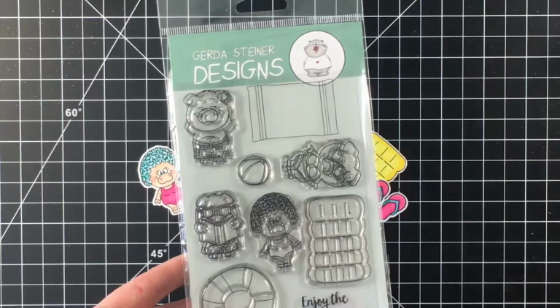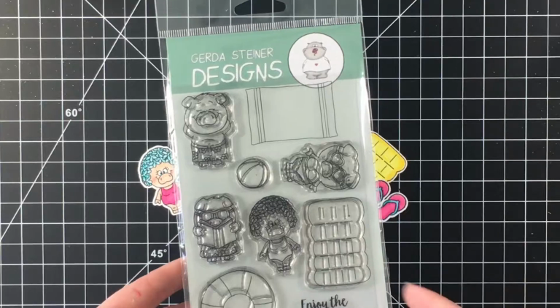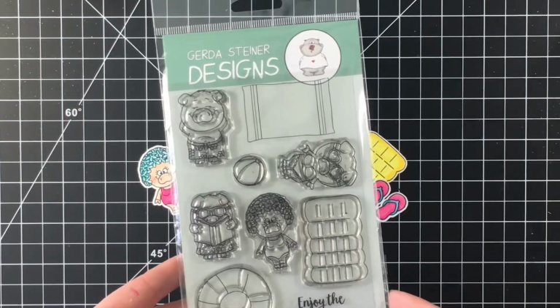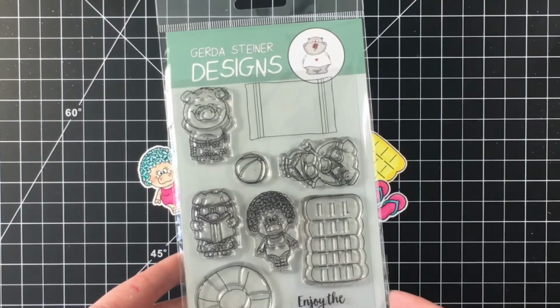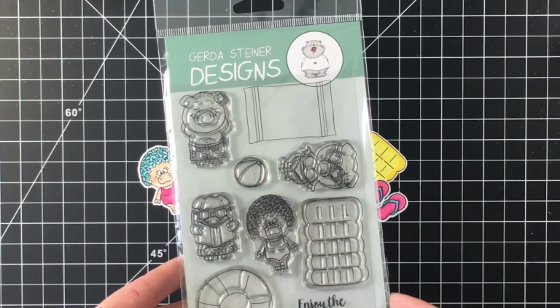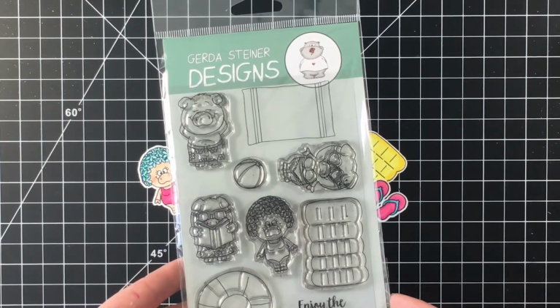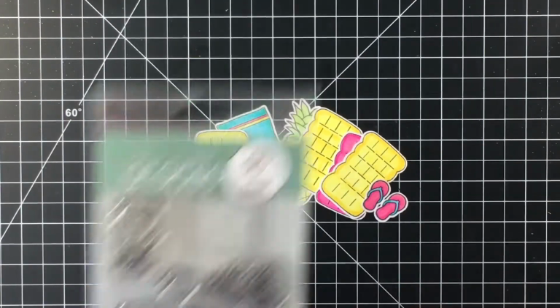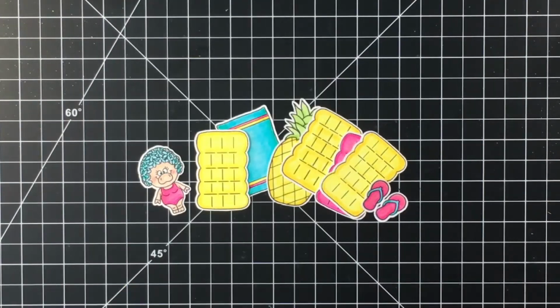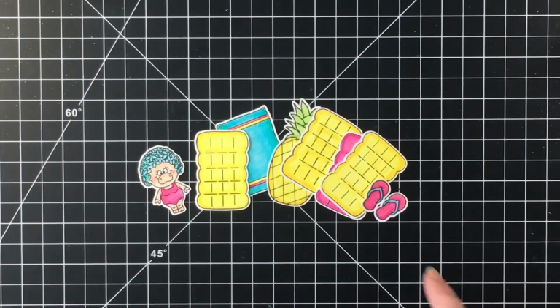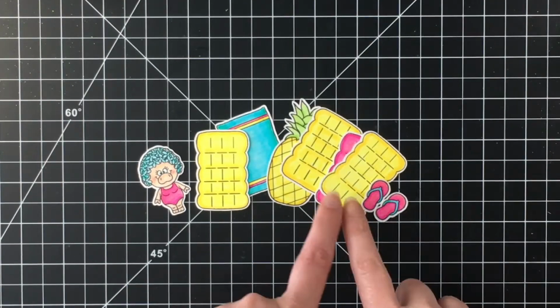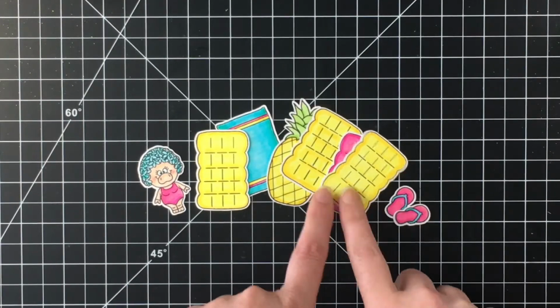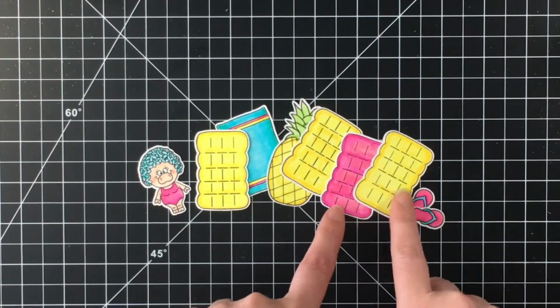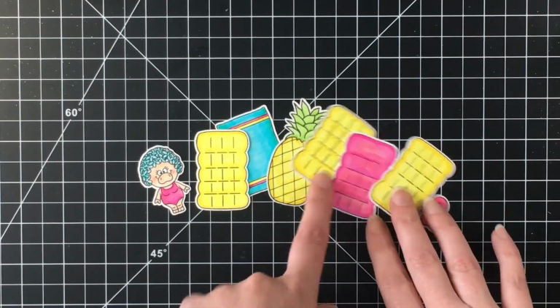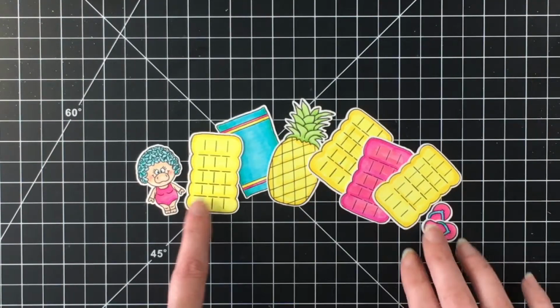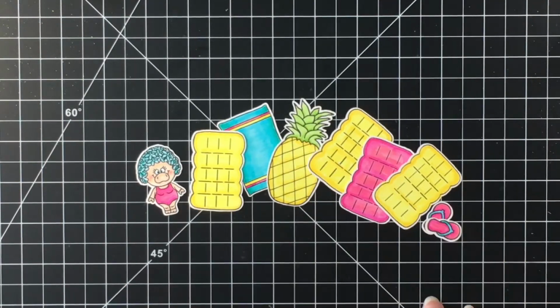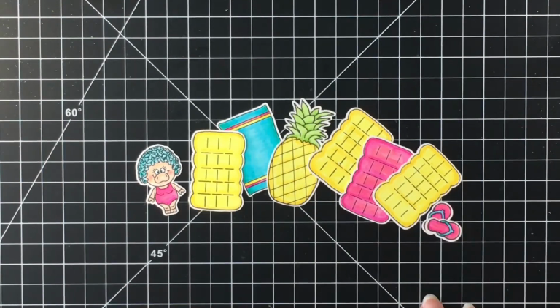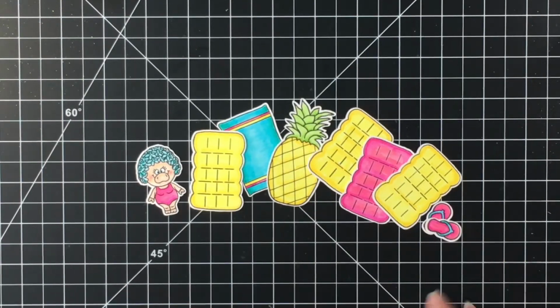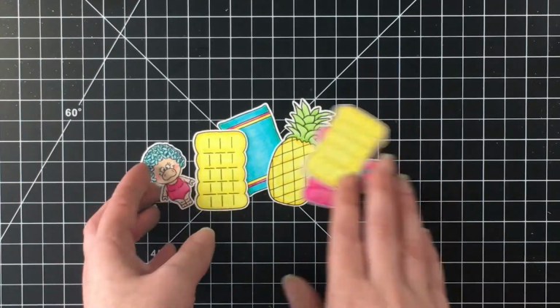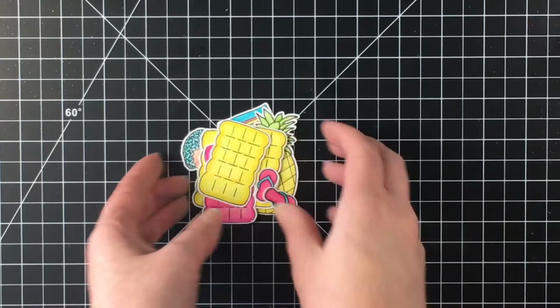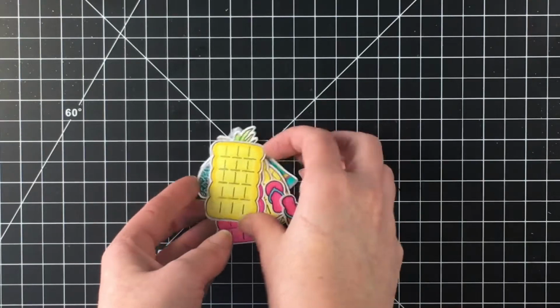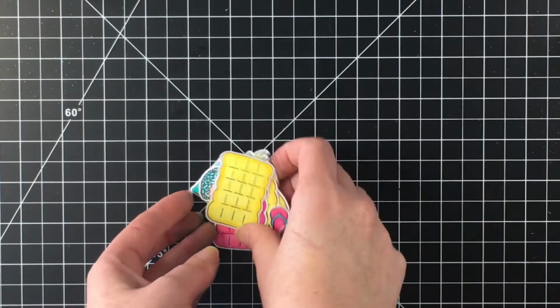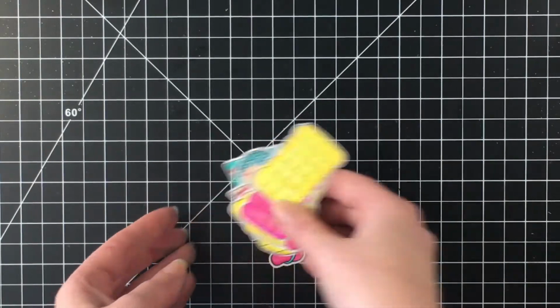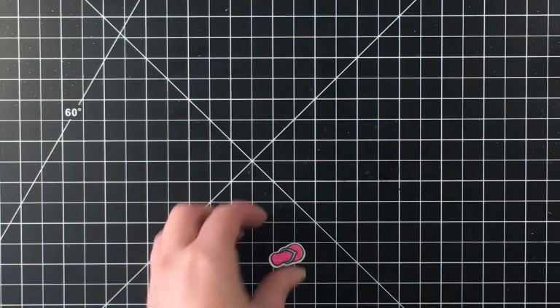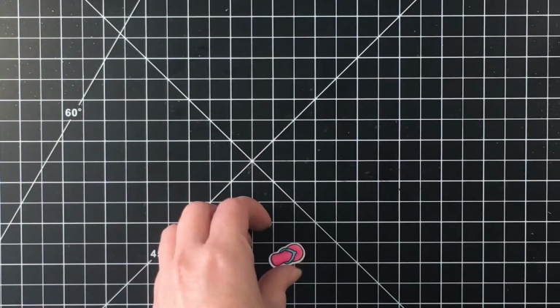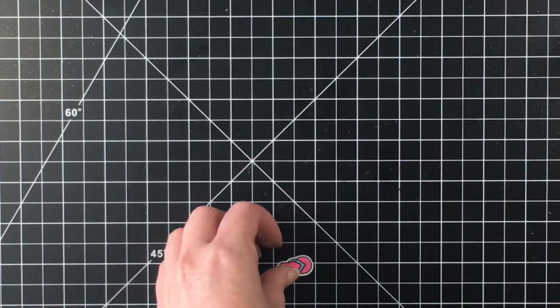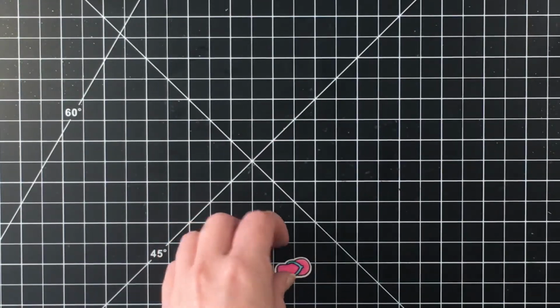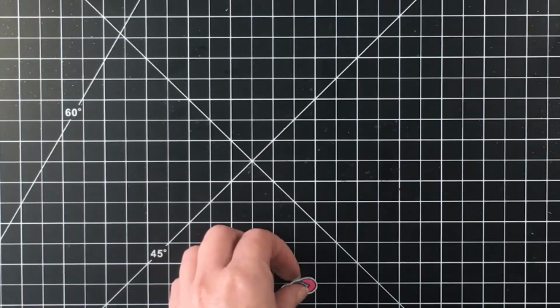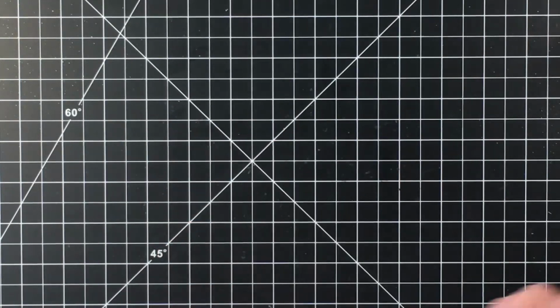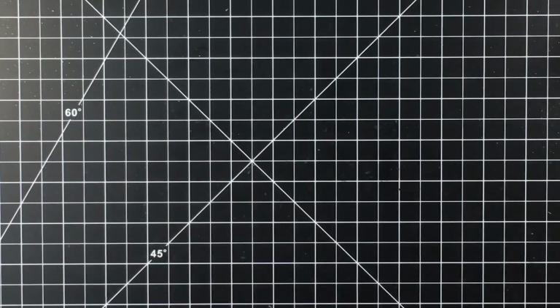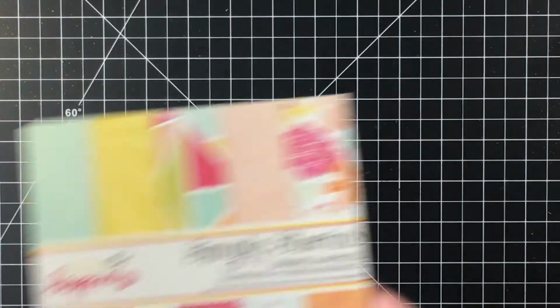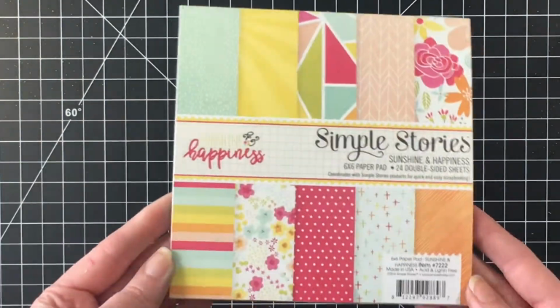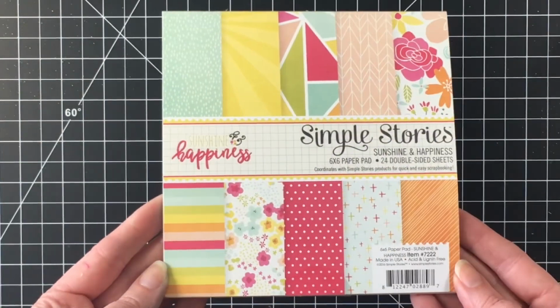Hello everybody, it's John. I'm back with my final Pool Piggies card. I had these images left over and thought I should try to challenge myself to make a card with it.